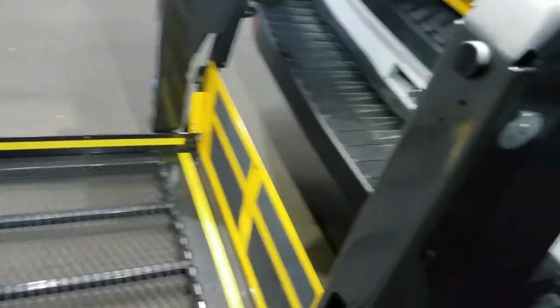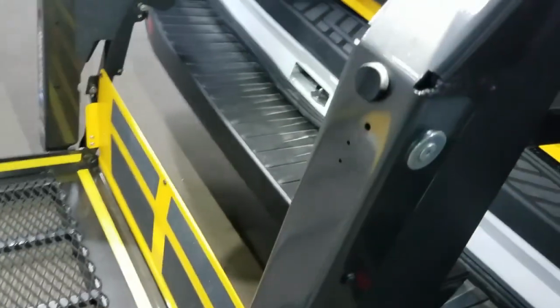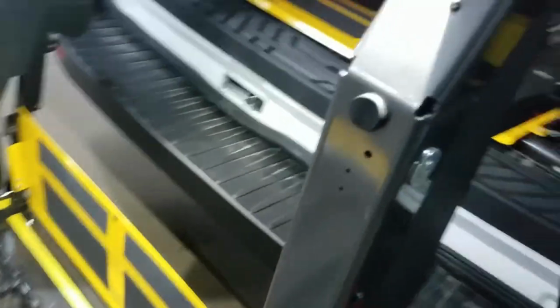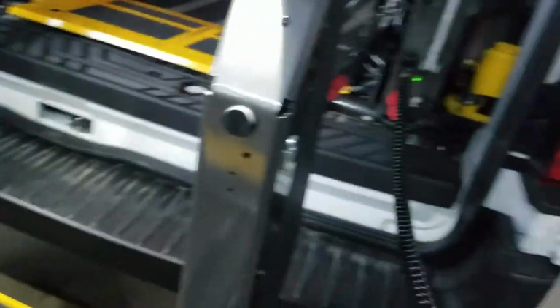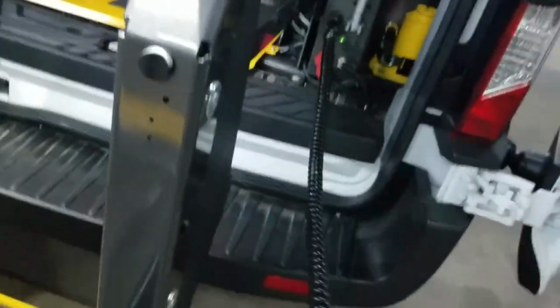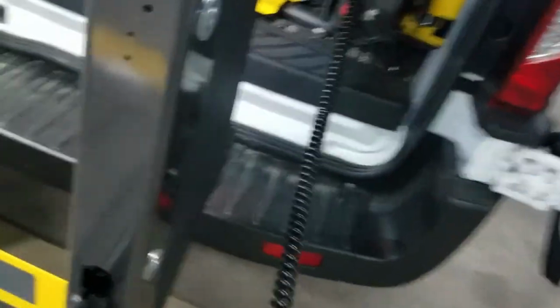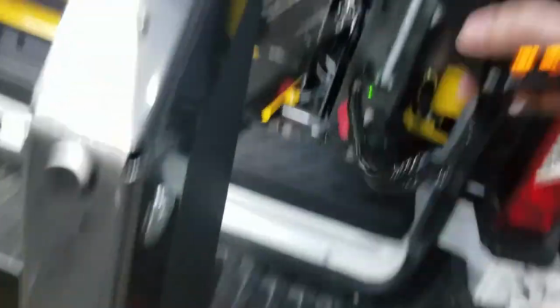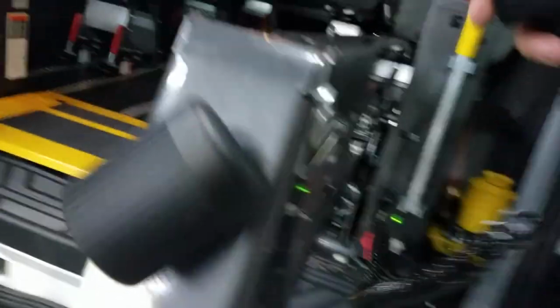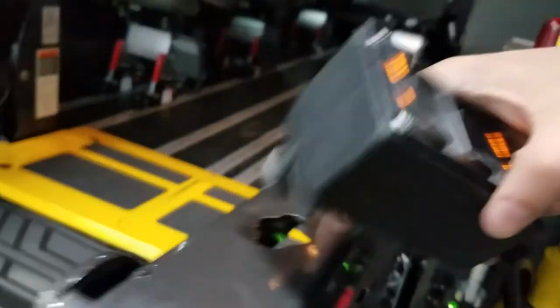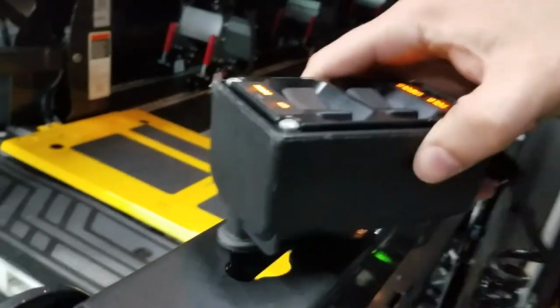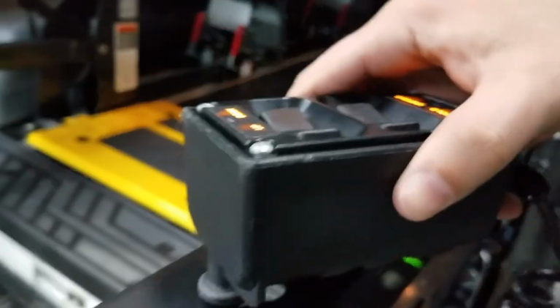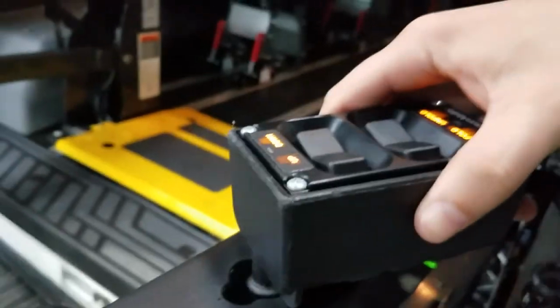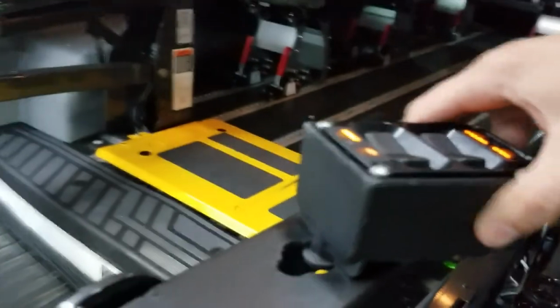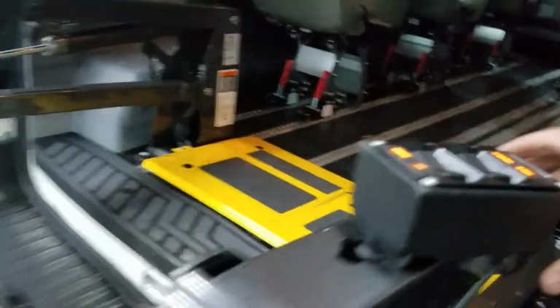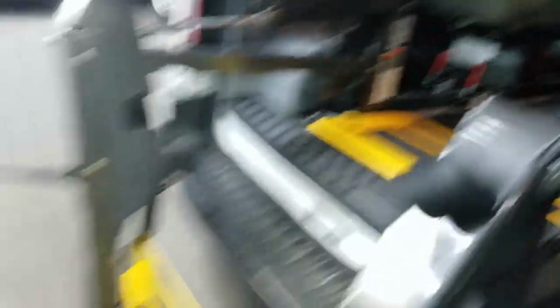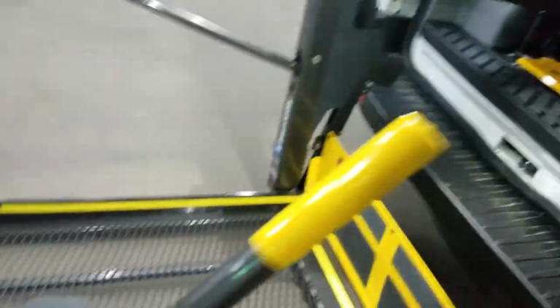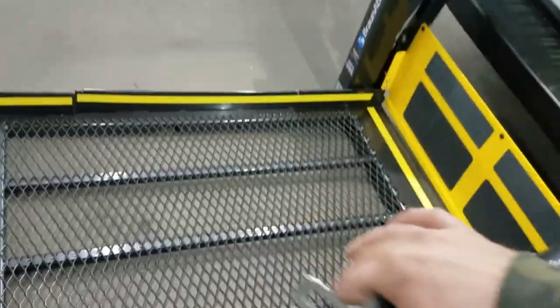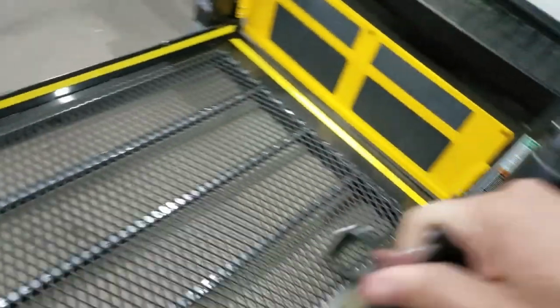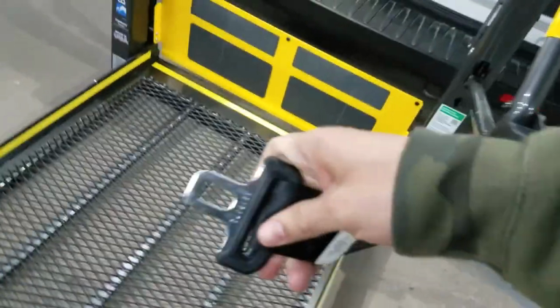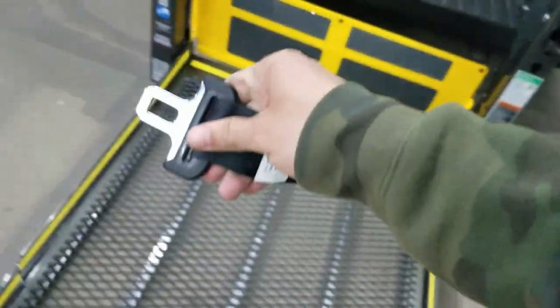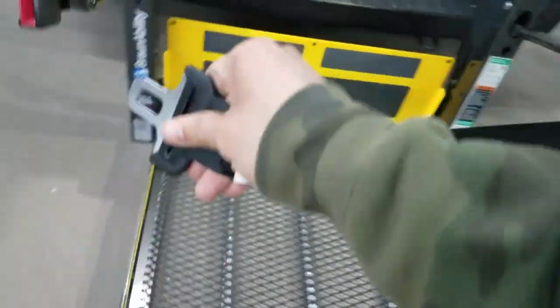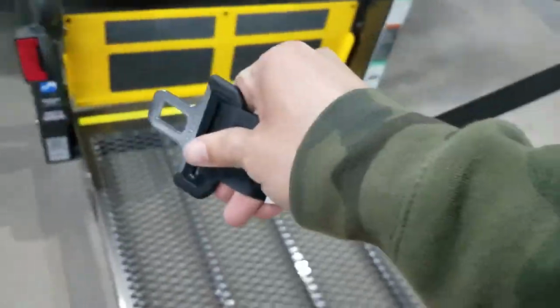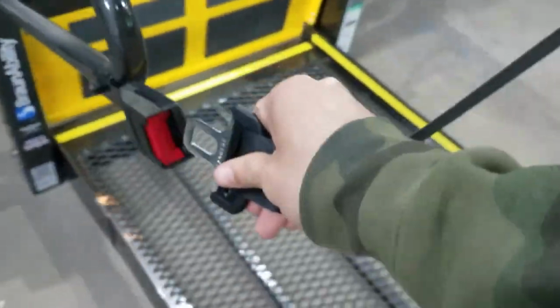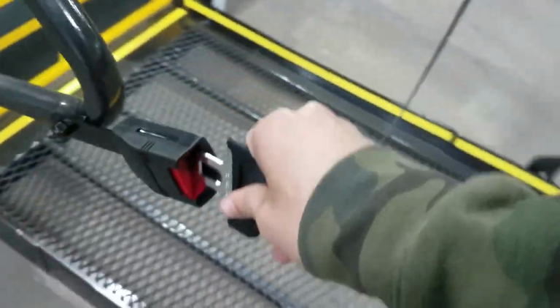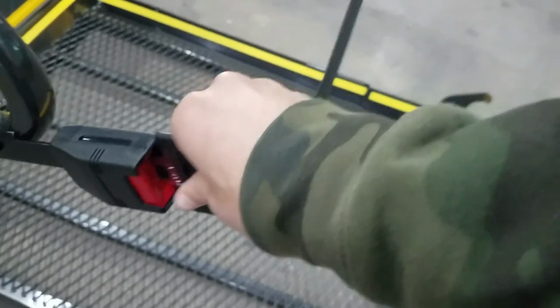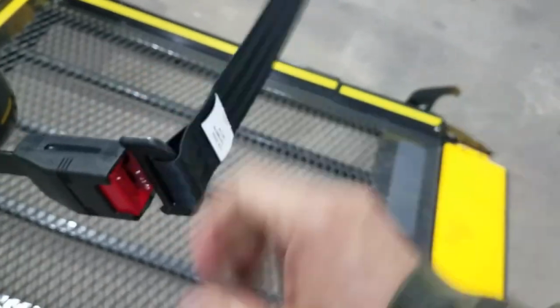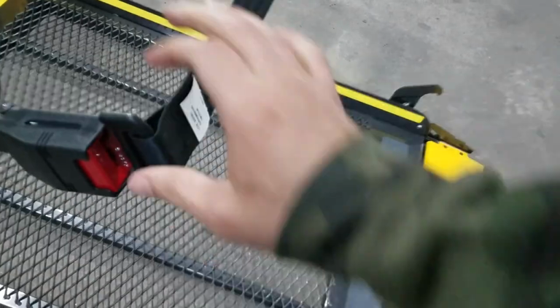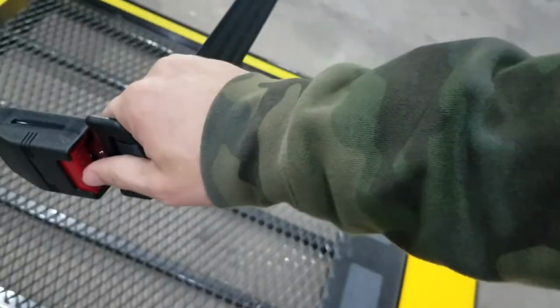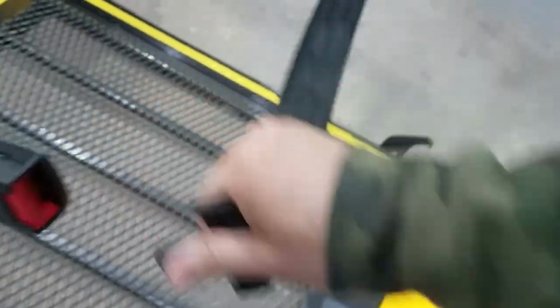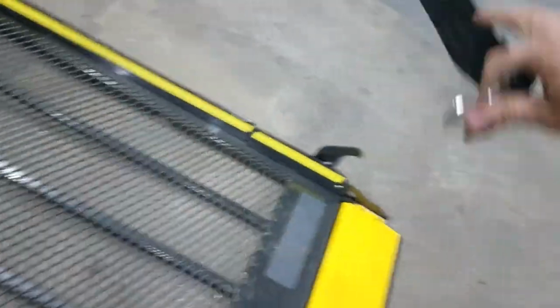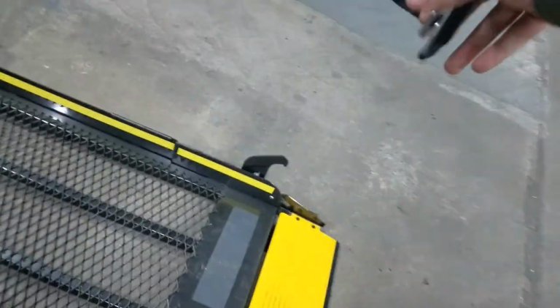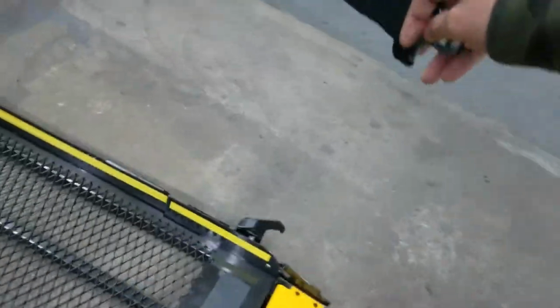It's got a place where we can set the remote — it can go right here when it's down. It's got the seat belt that will go across for the safety of the riders inside to make sure that the wheelchair doesn't take off out the back.